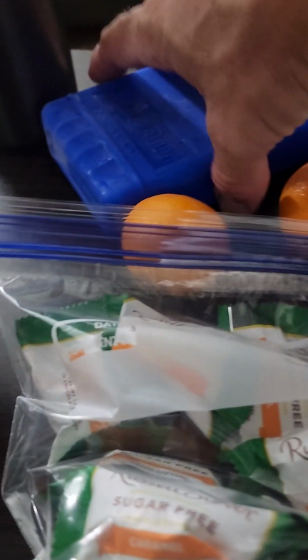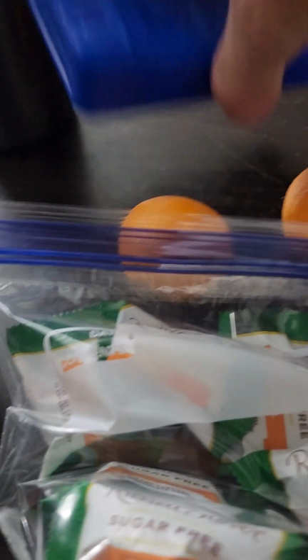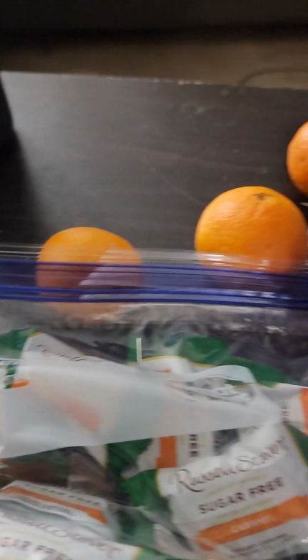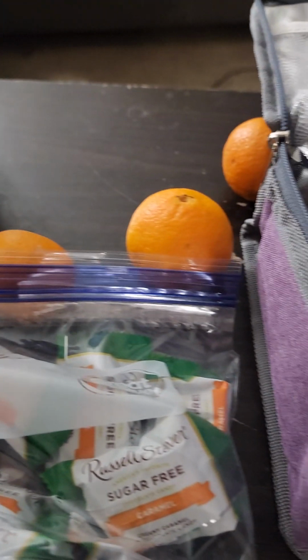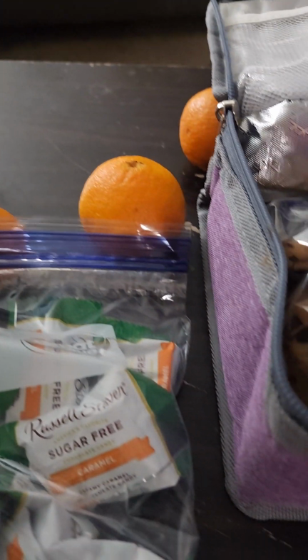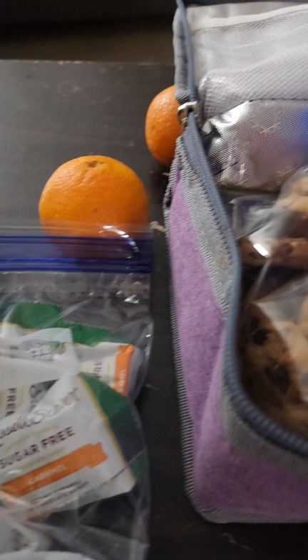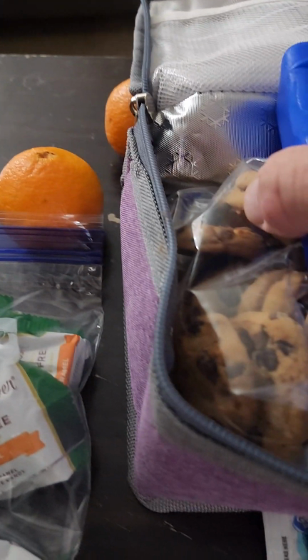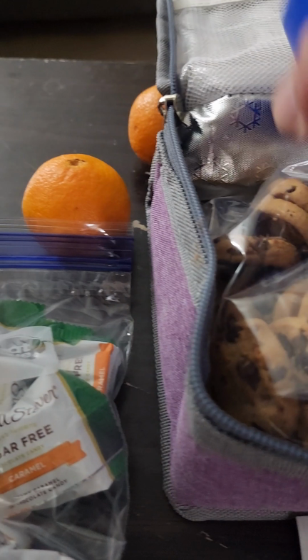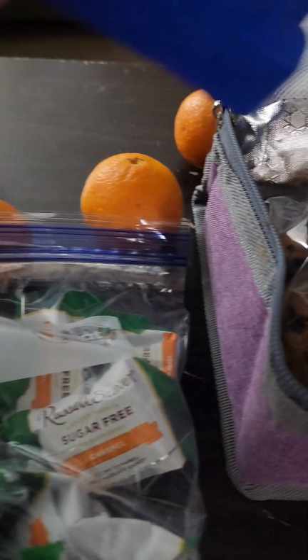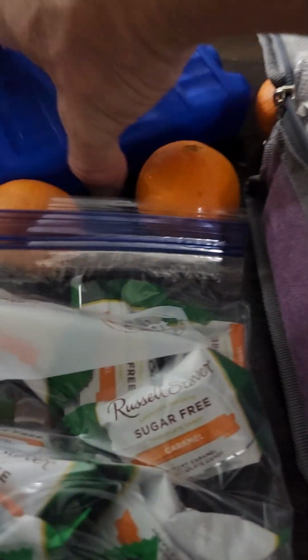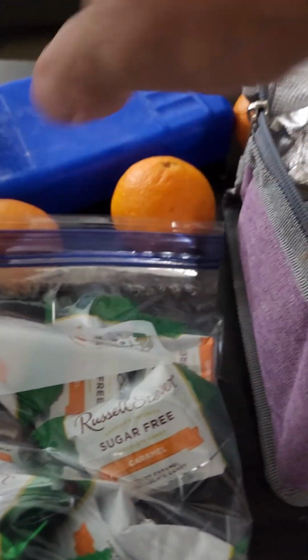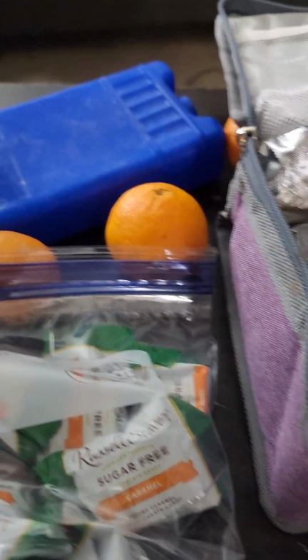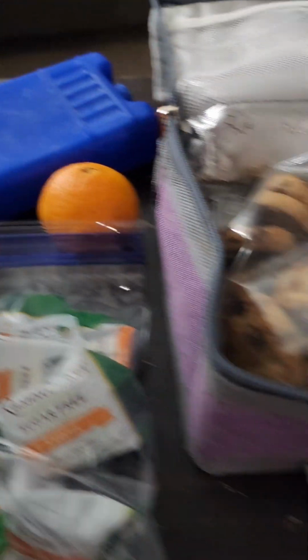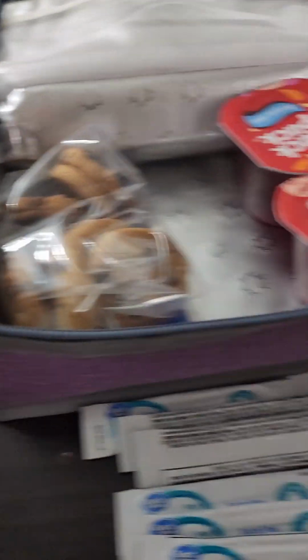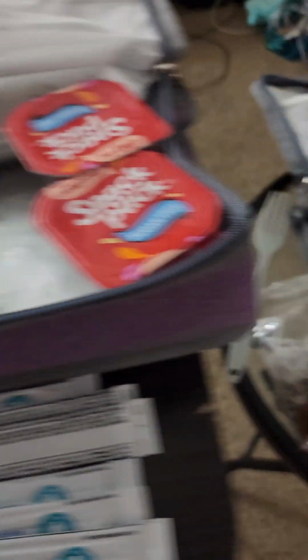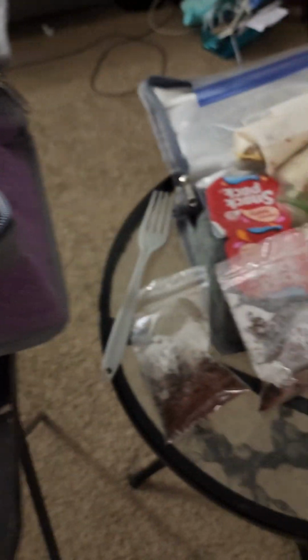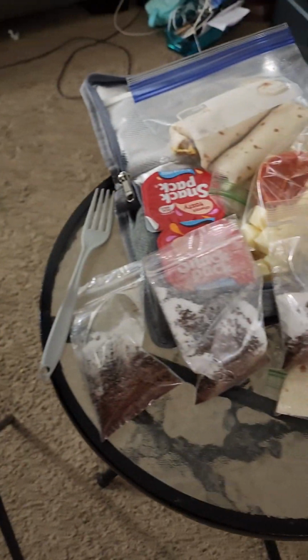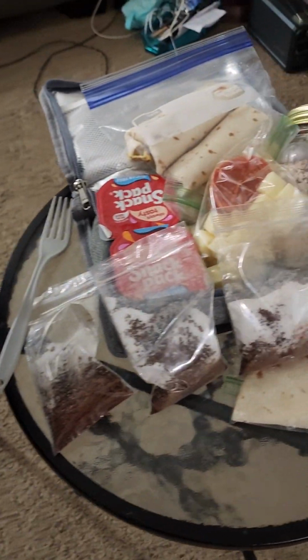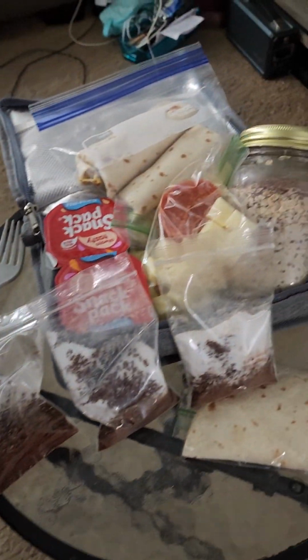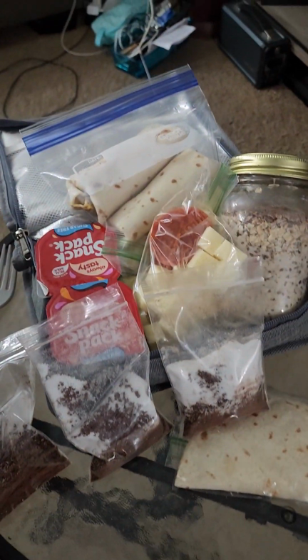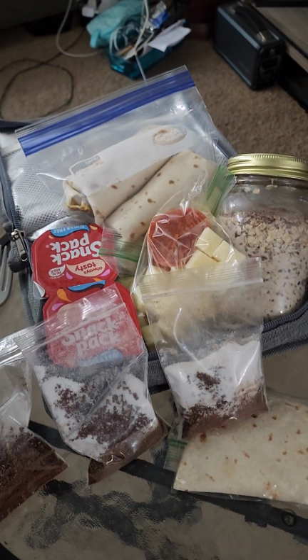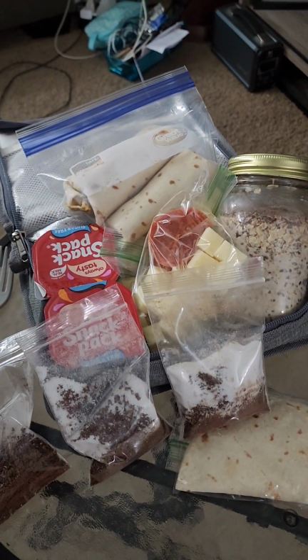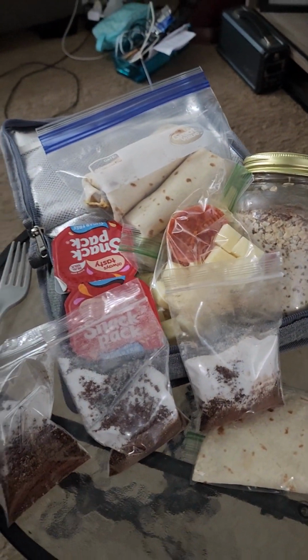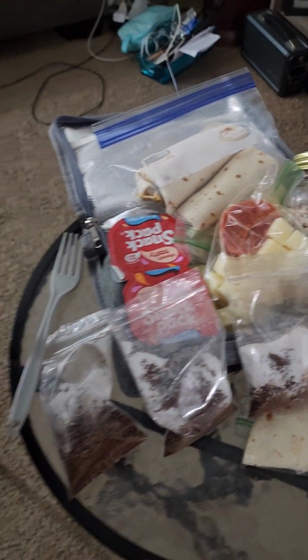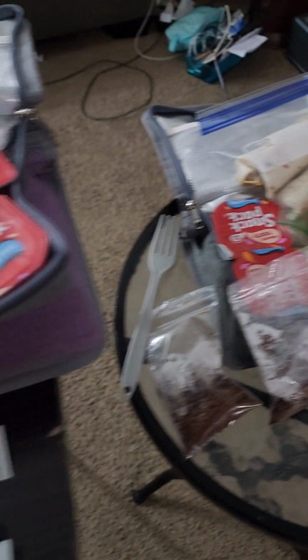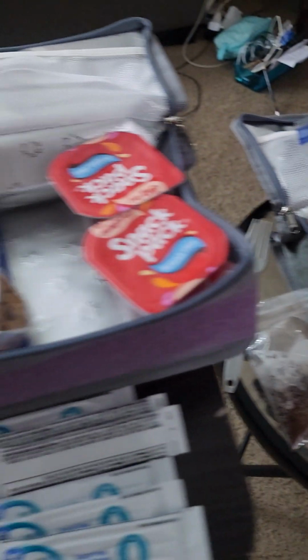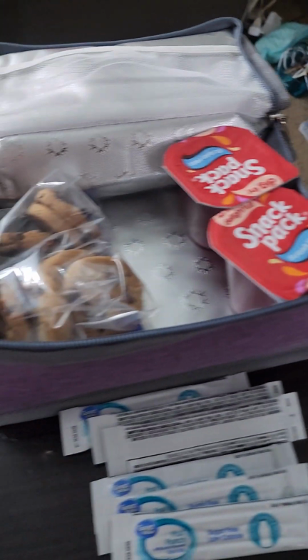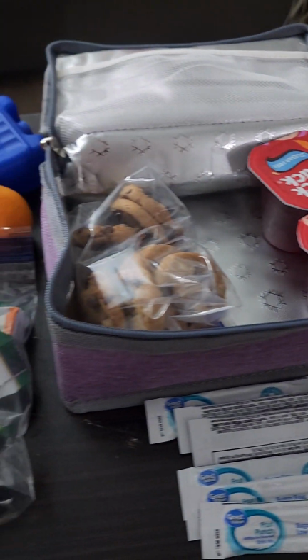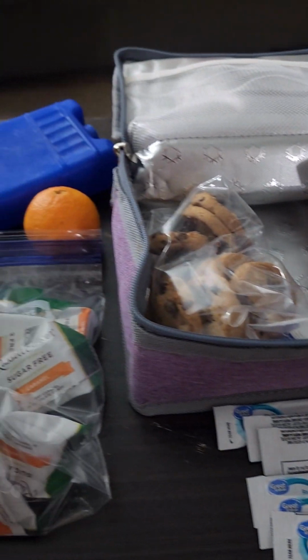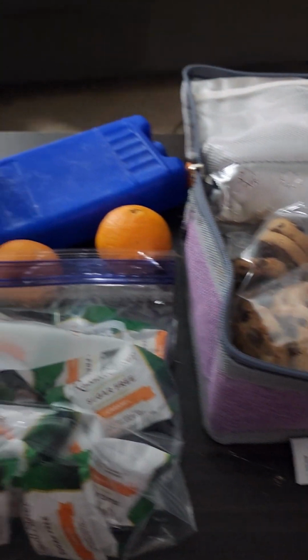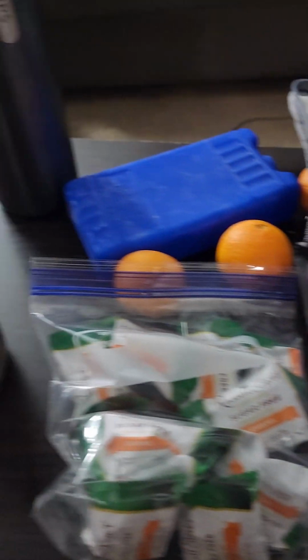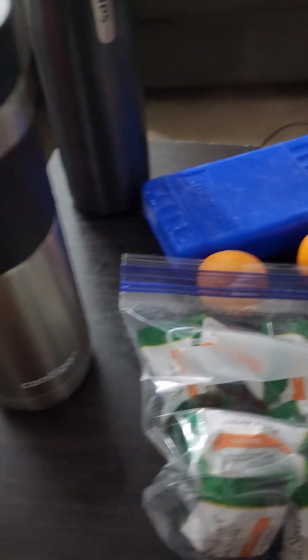I have ice packs available, but I'm probably not going to use them because the majority of the stuff doesn't need to be frozen and I'm not going to let it sit that long before I eat it.